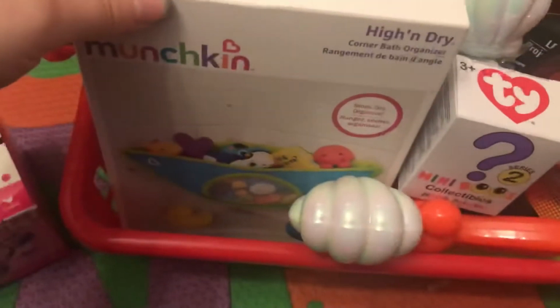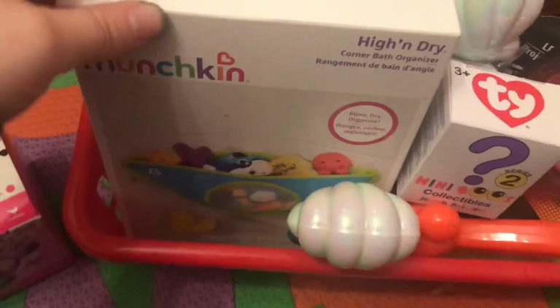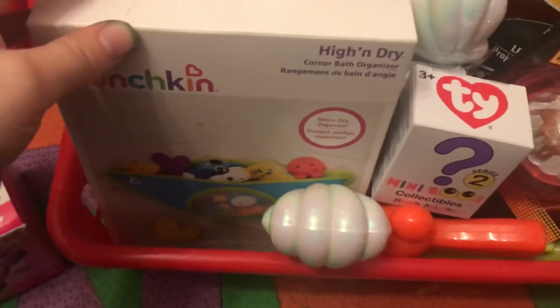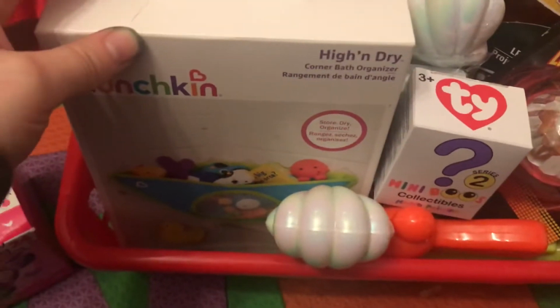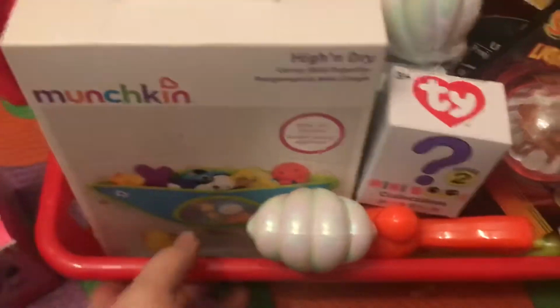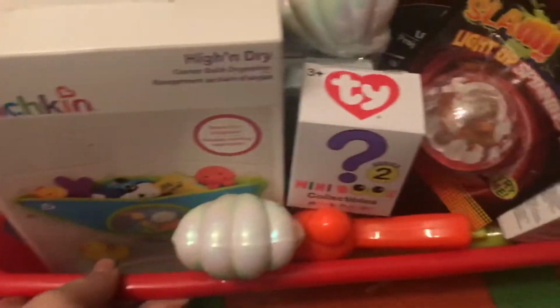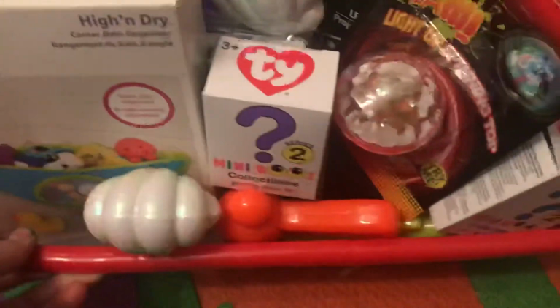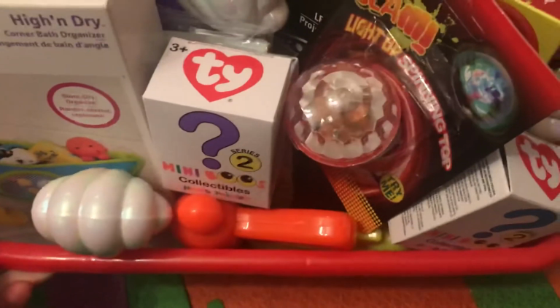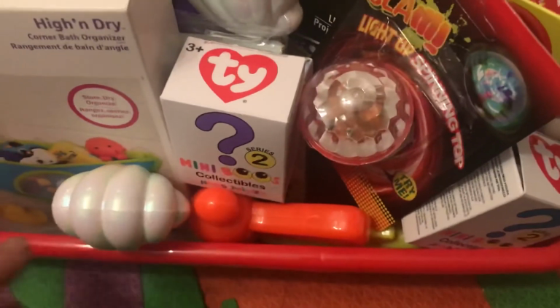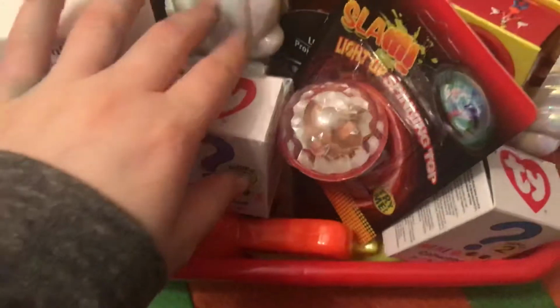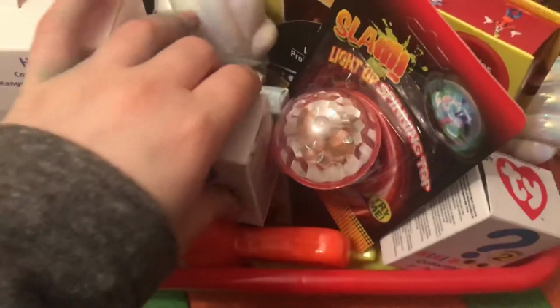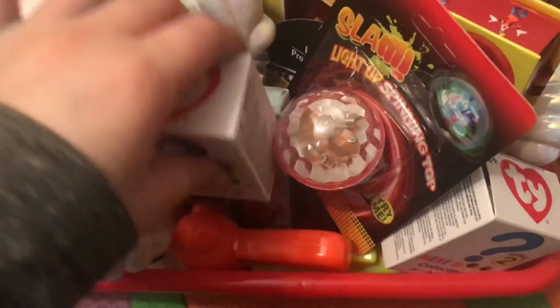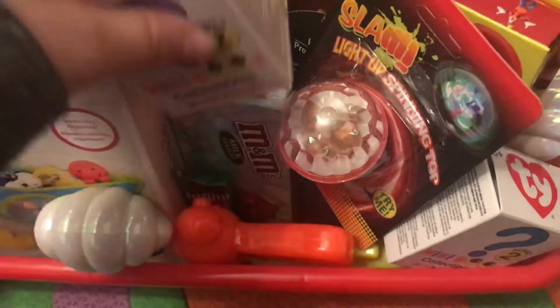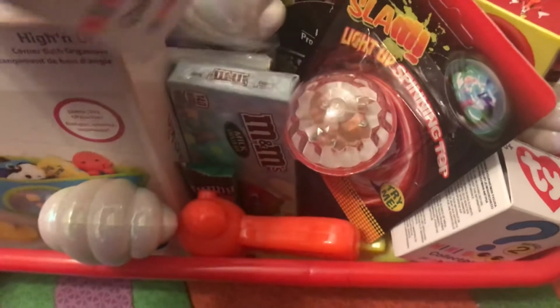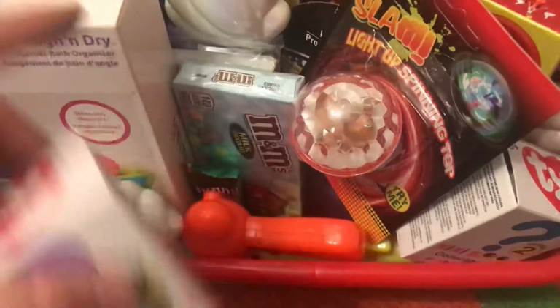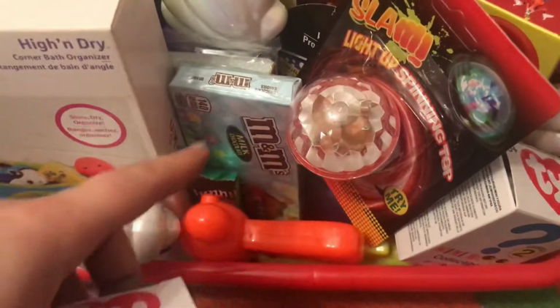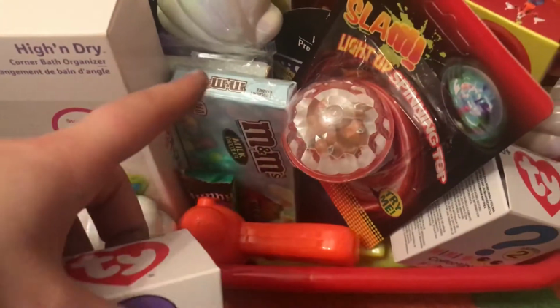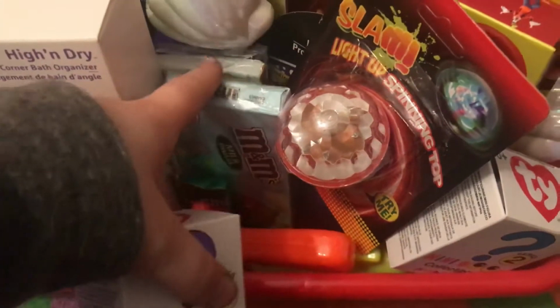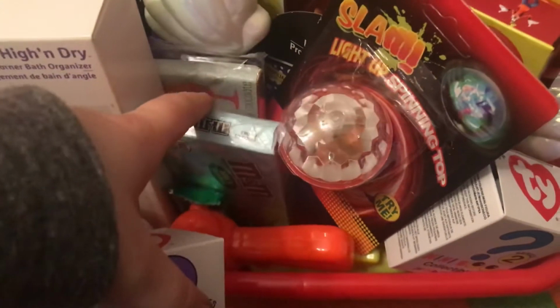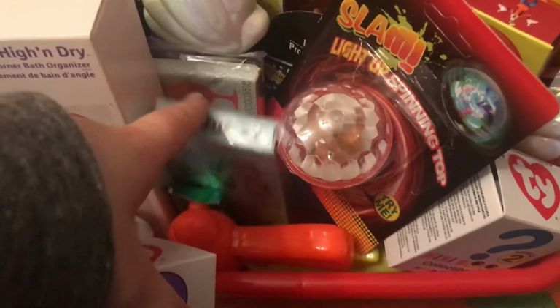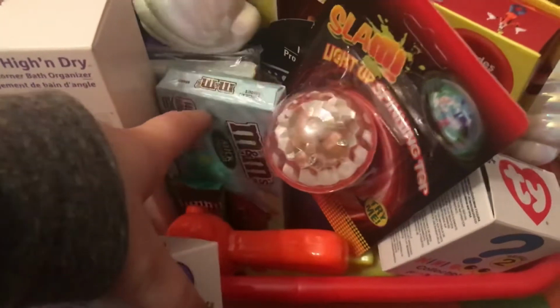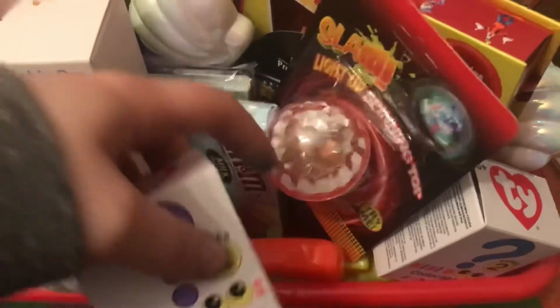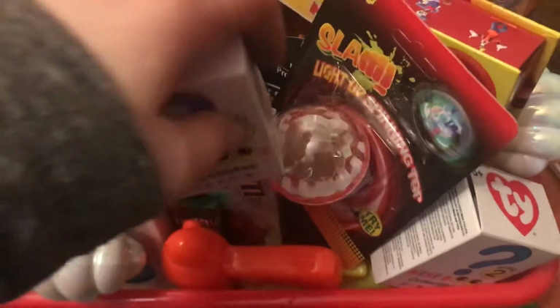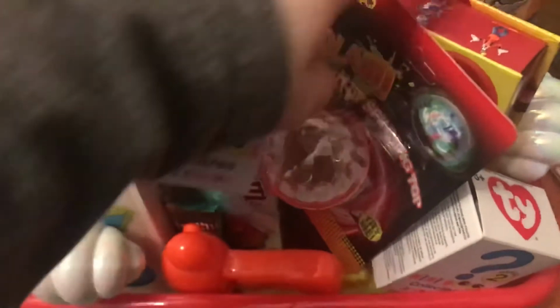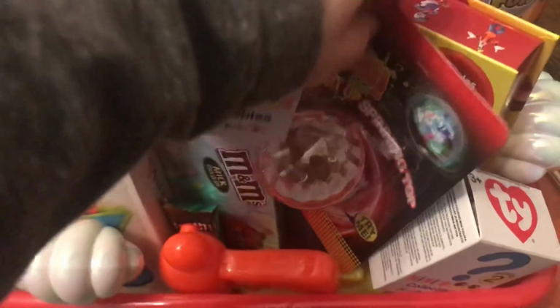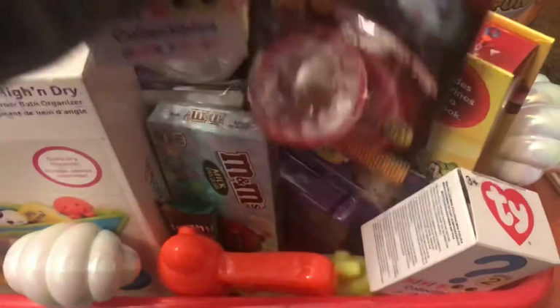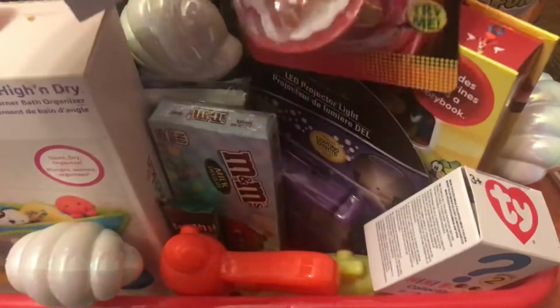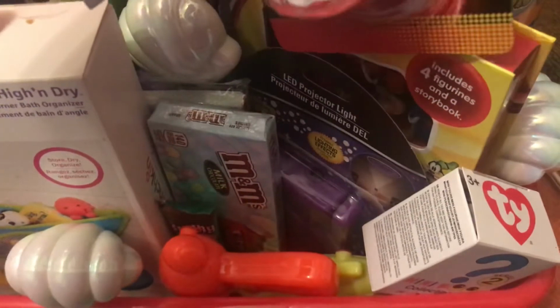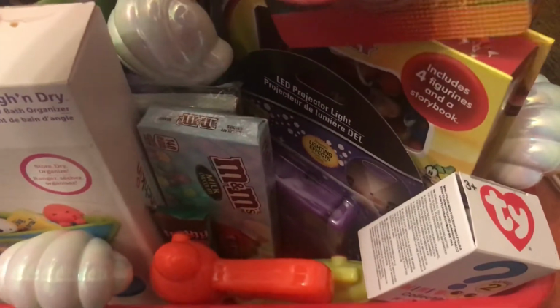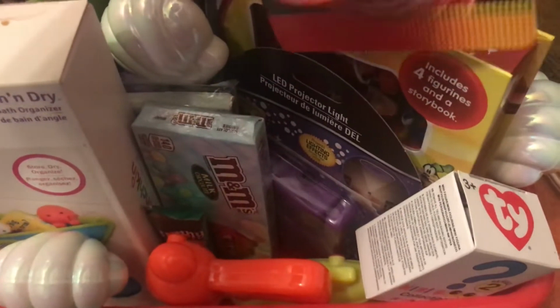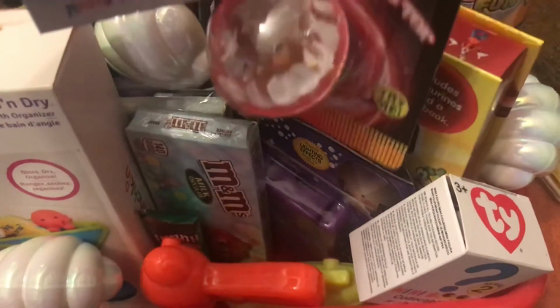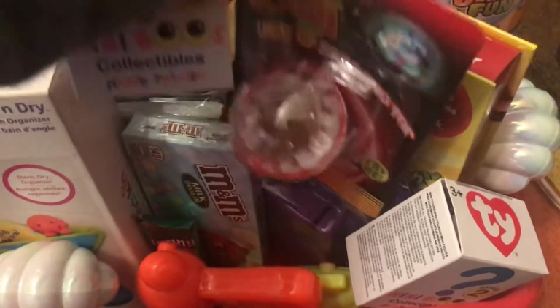A bath organizer. The two TYs. I got yesterday some chocolate bunny and chocolate. This light-up. There's two squirt guns. The LED projector light.